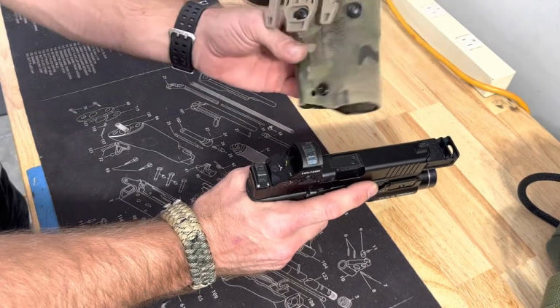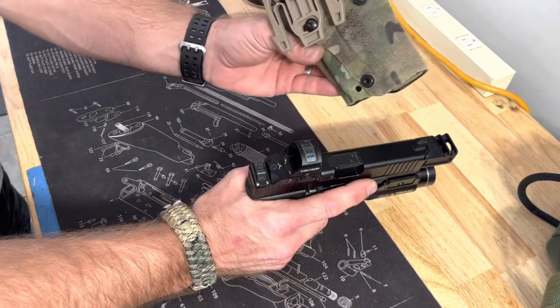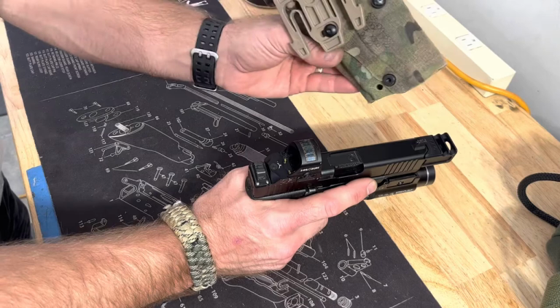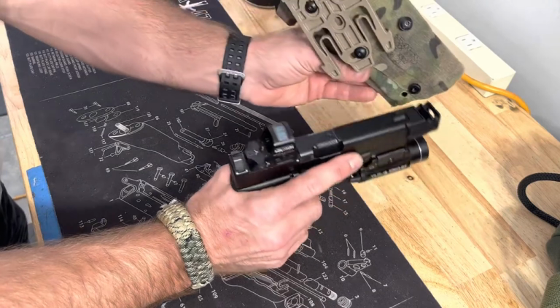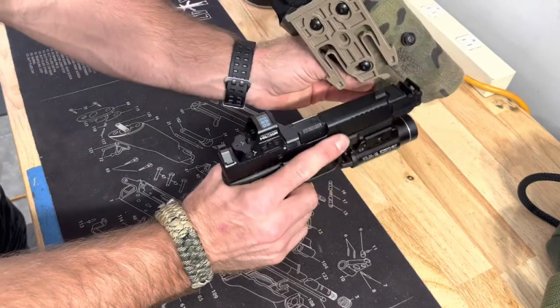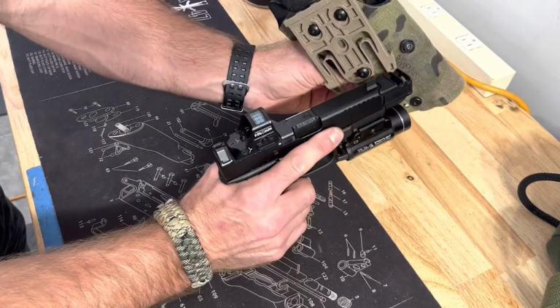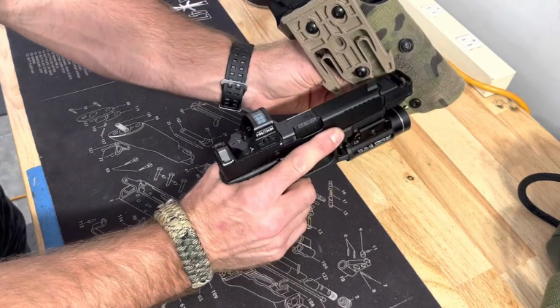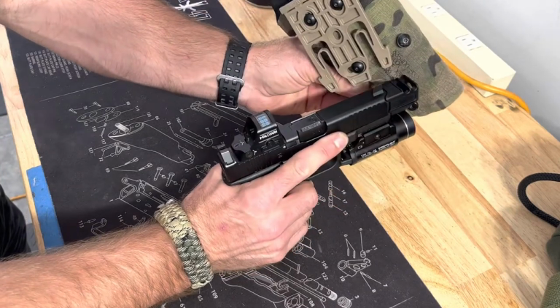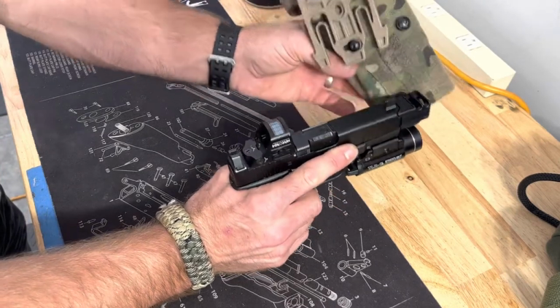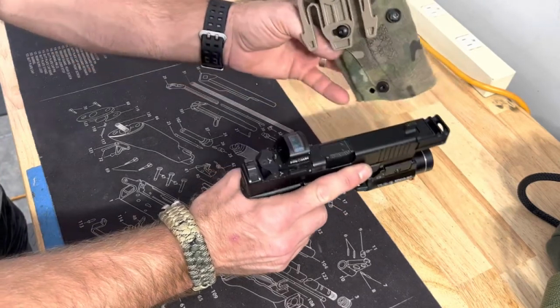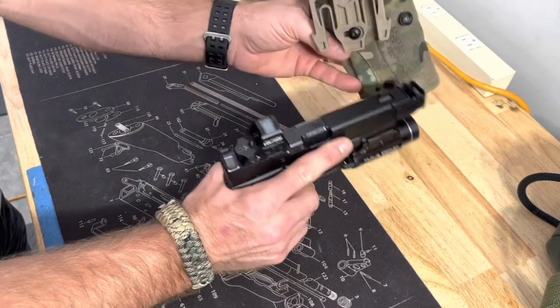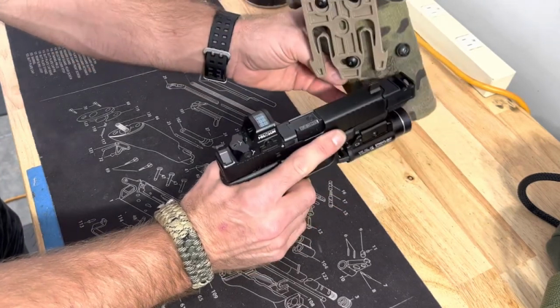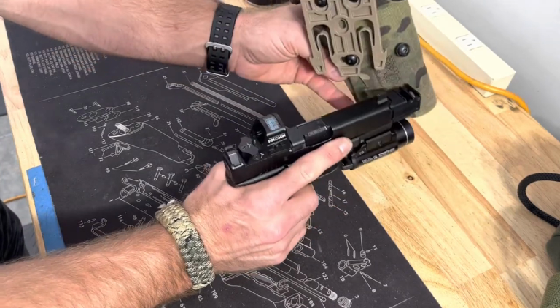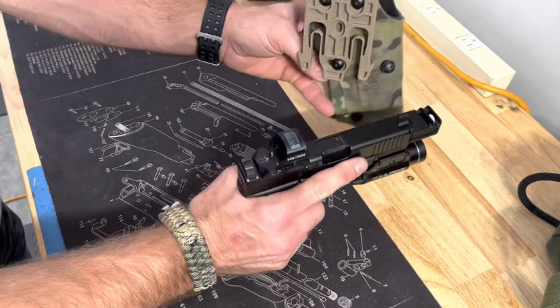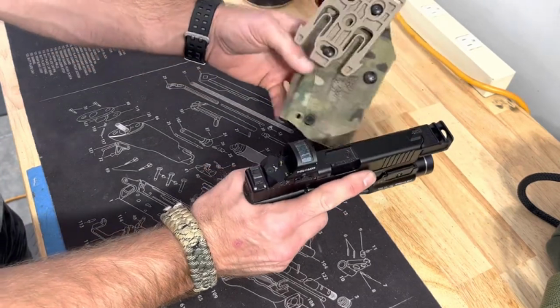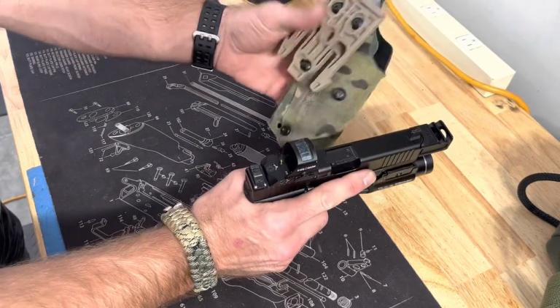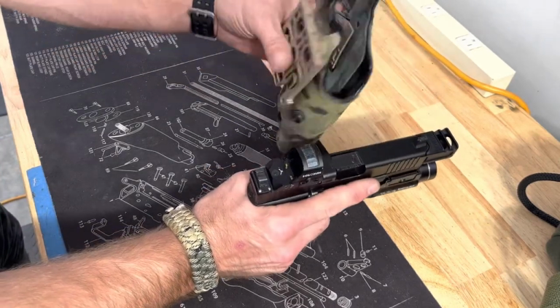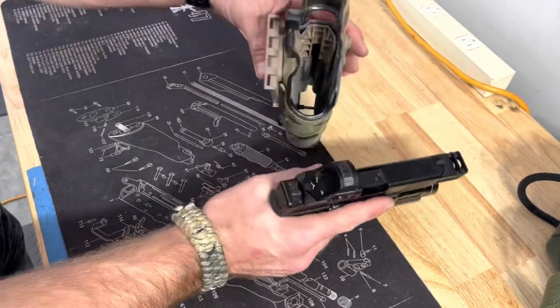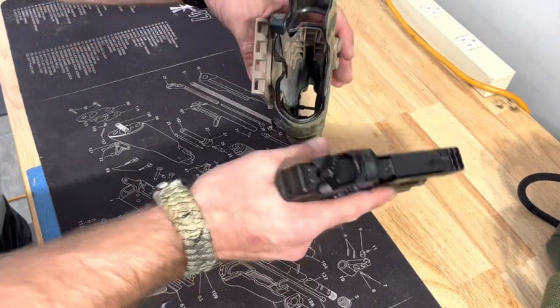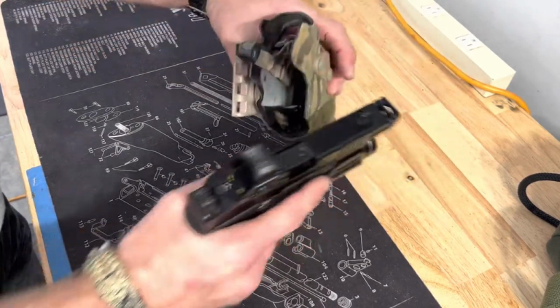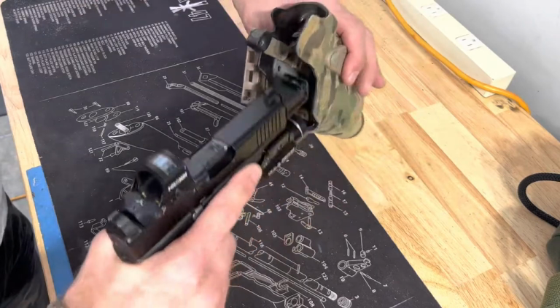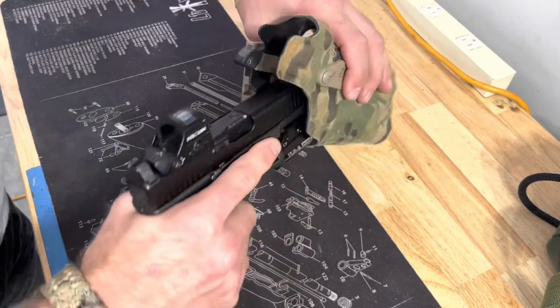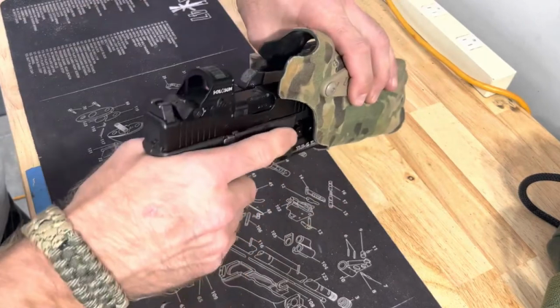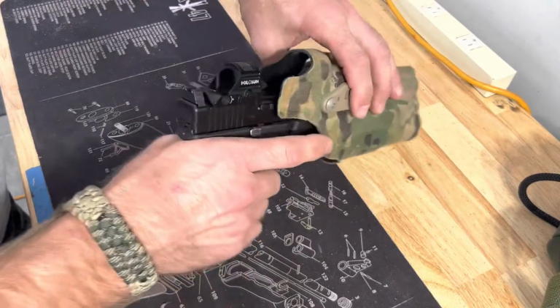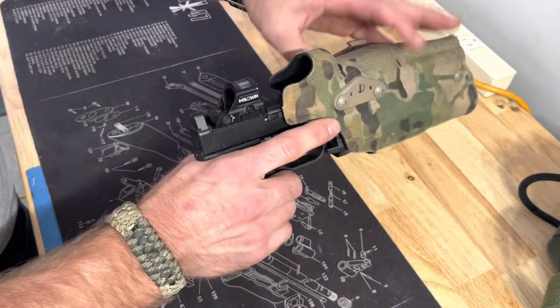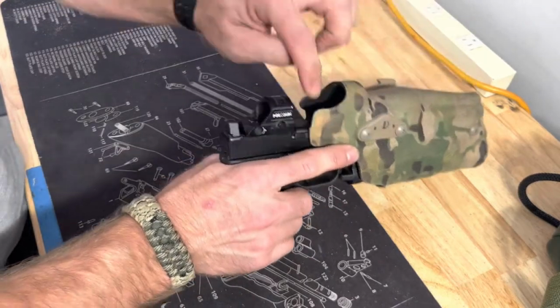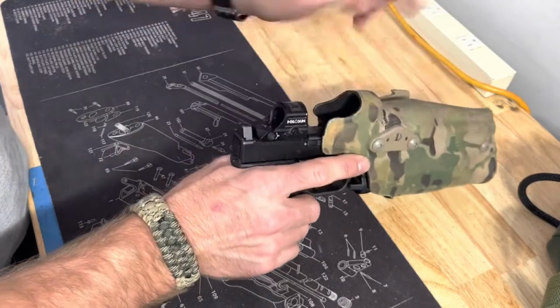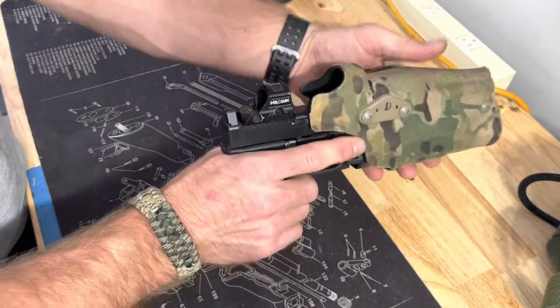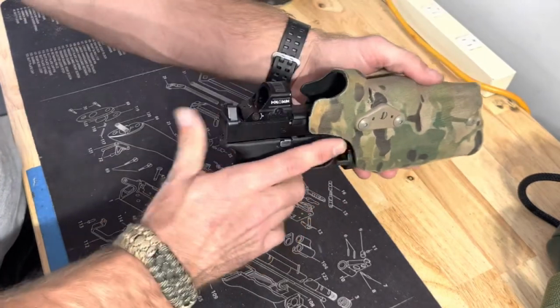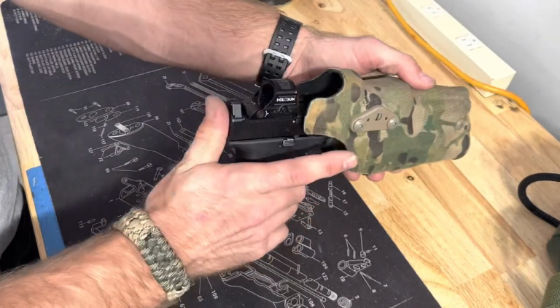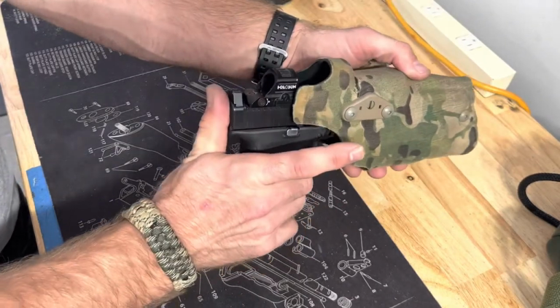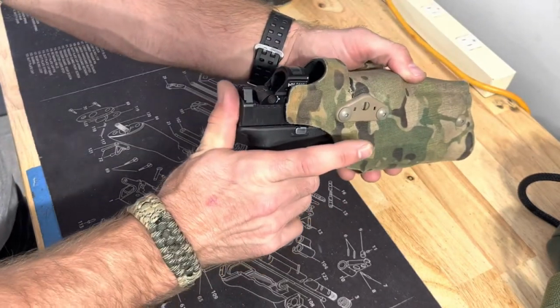If anybody wants to know, this is the 6354DO. That stands for Dr. Optic, which I don't have a doctor optic on here, but it provides a good big space for a lot of different optics.